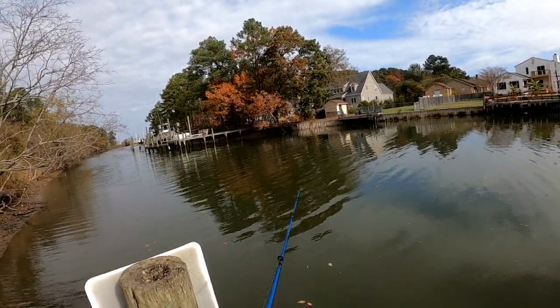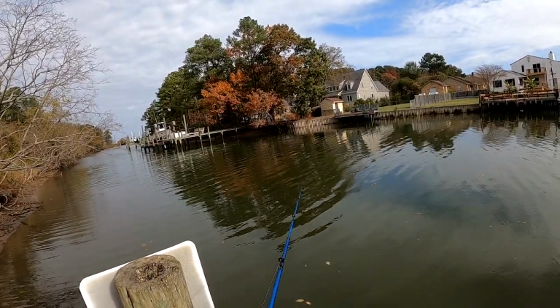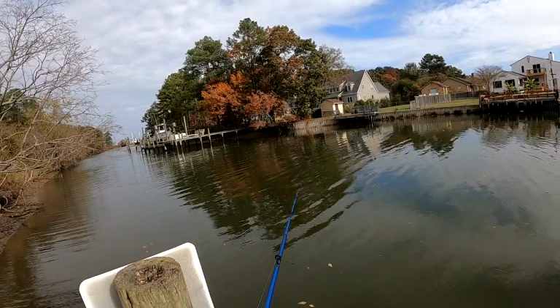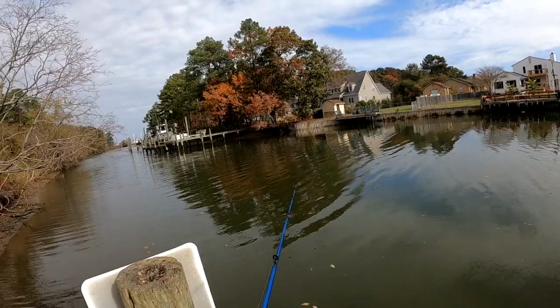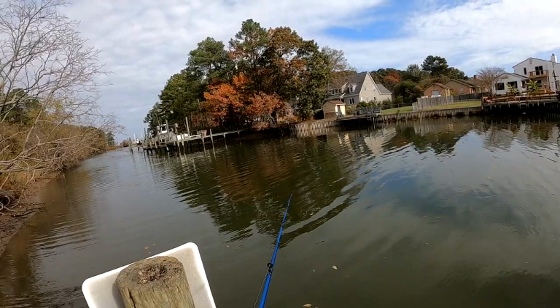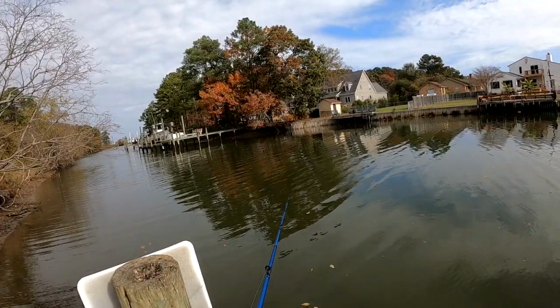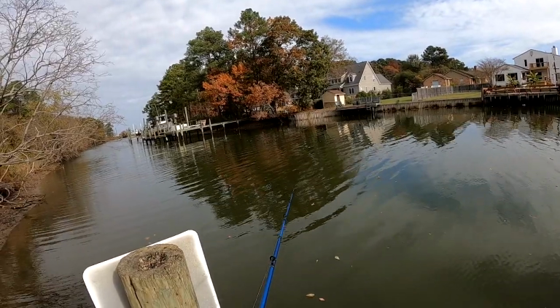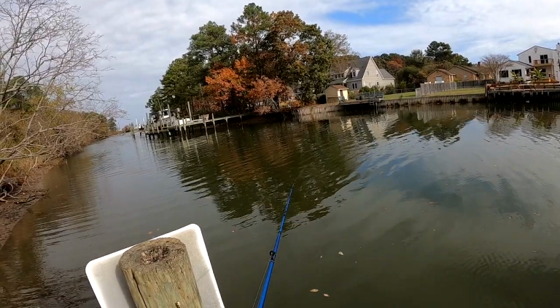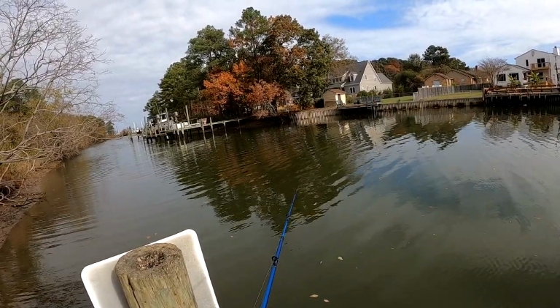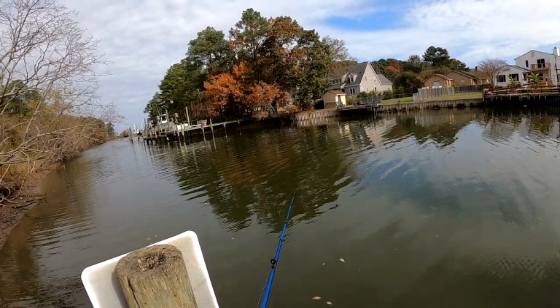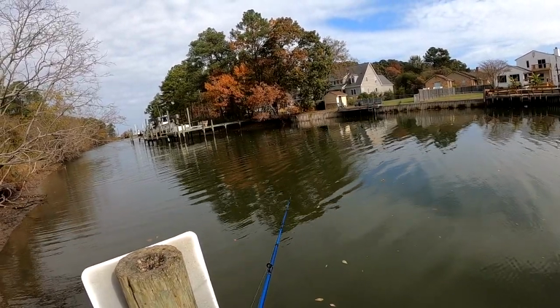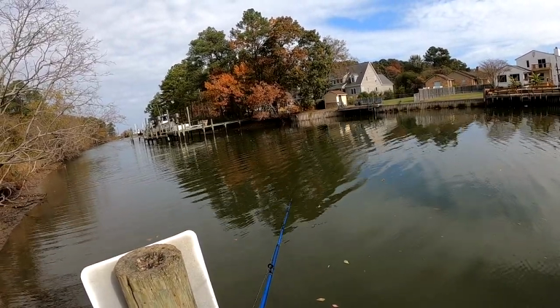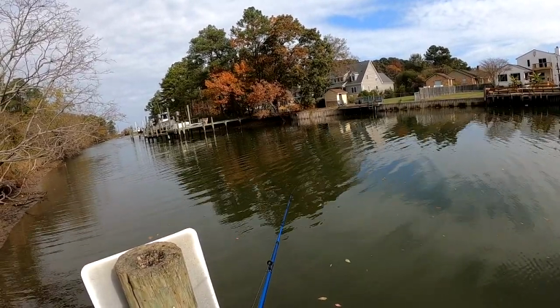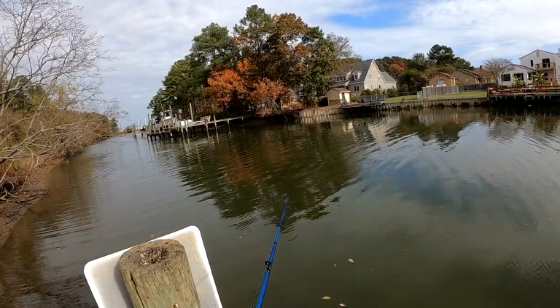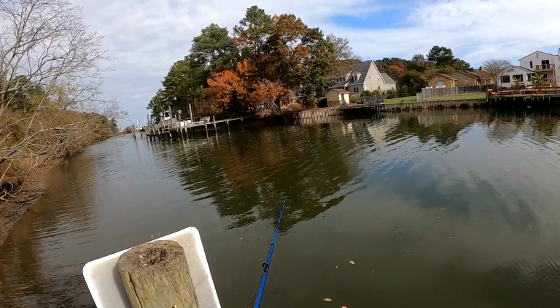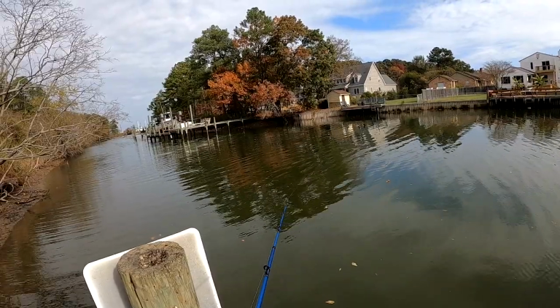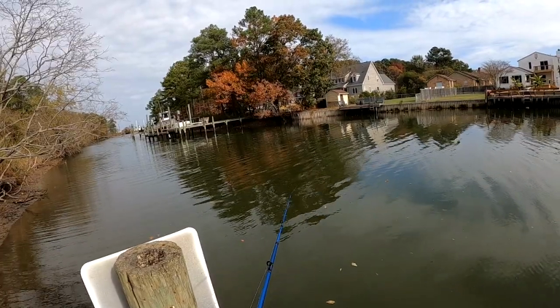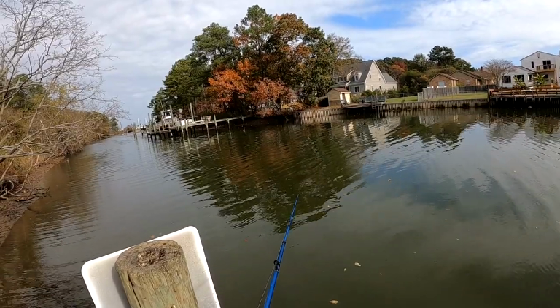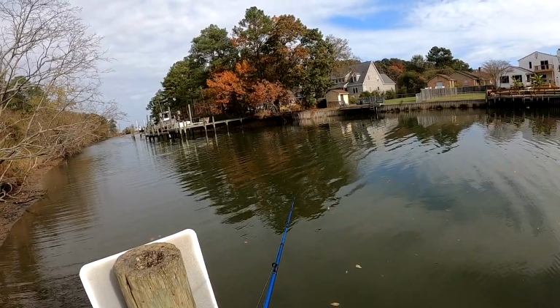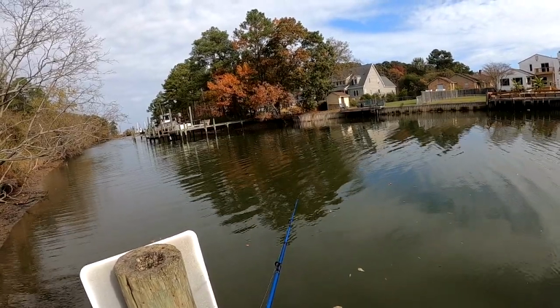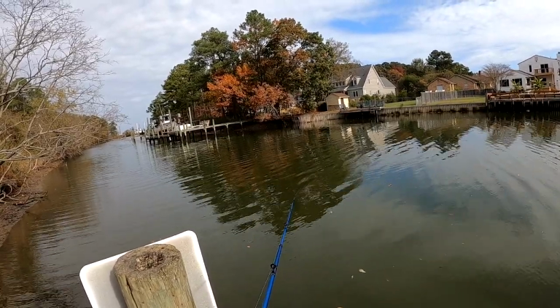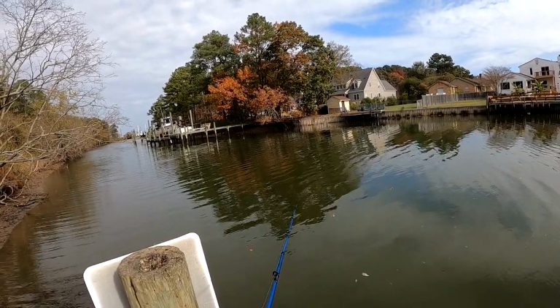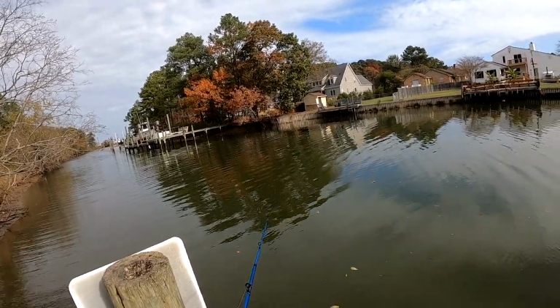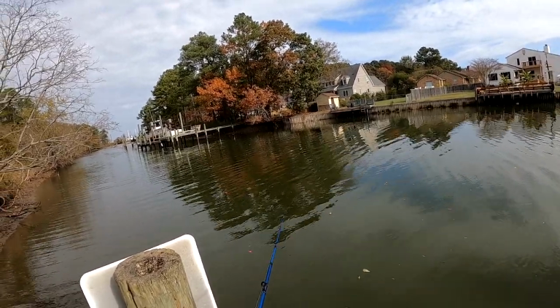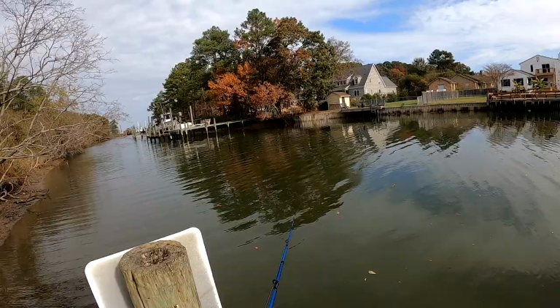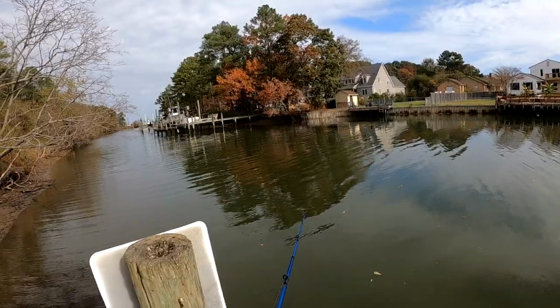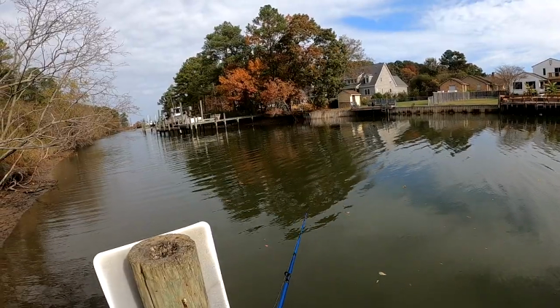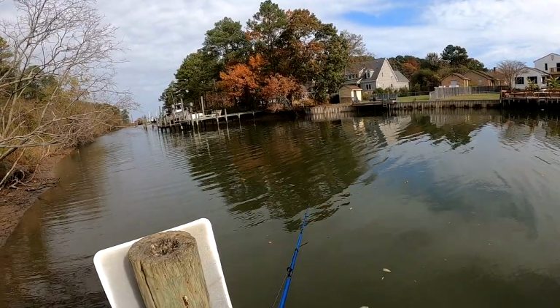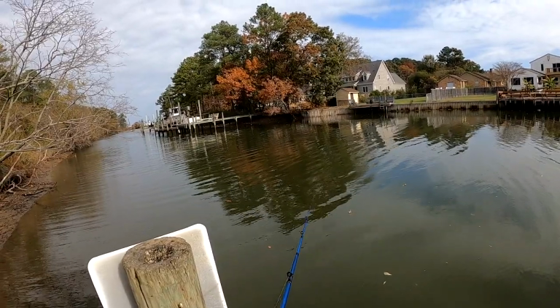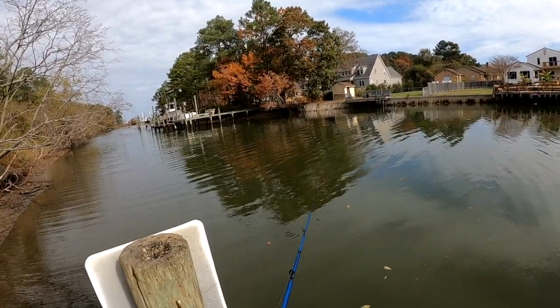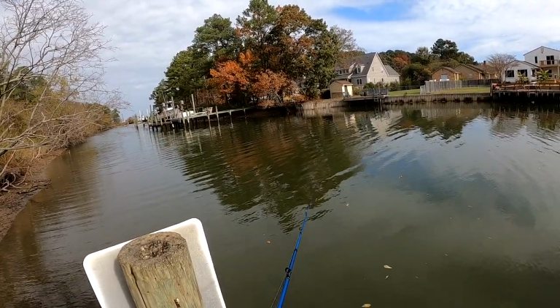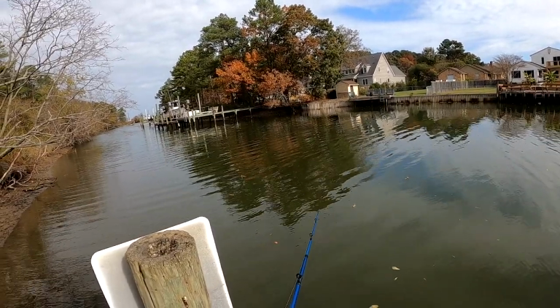I know this place is a little bit busy on the weekends. The tide is down a lot right now in this place.